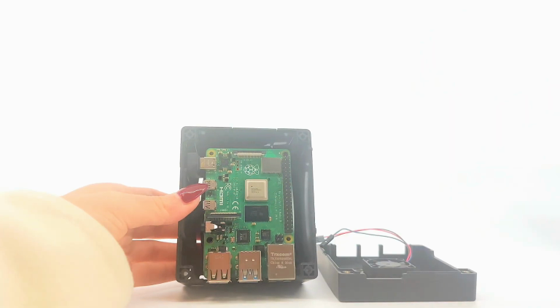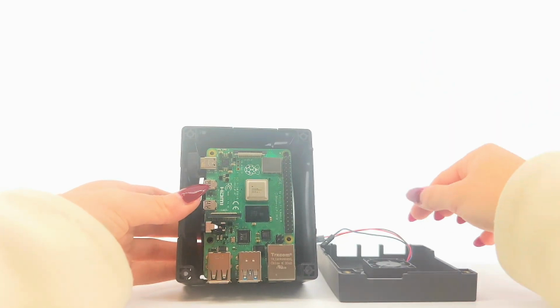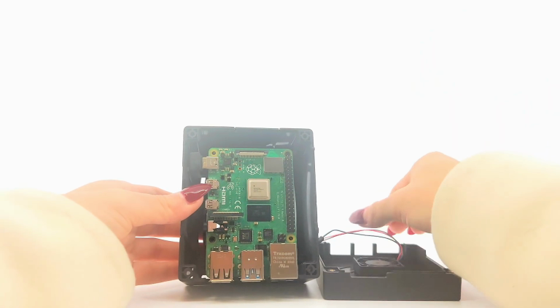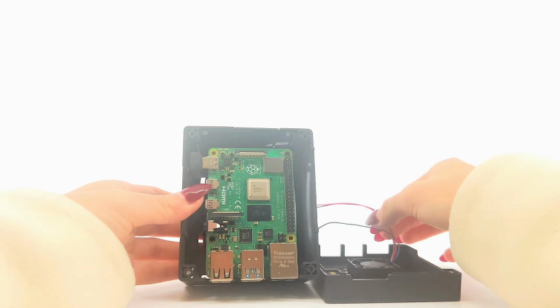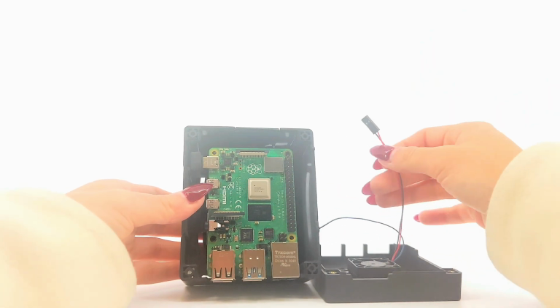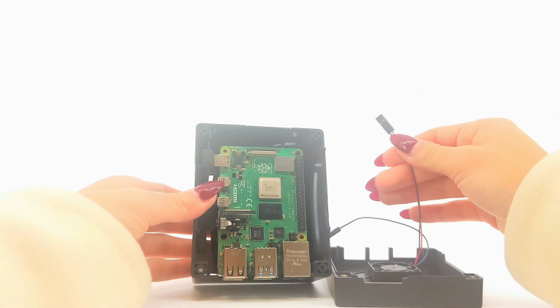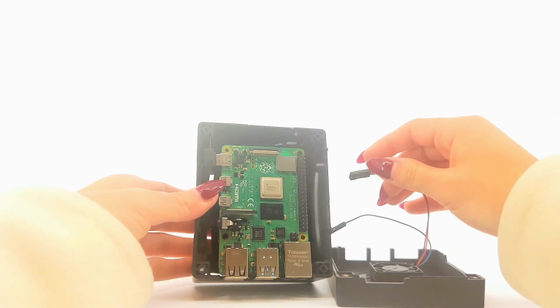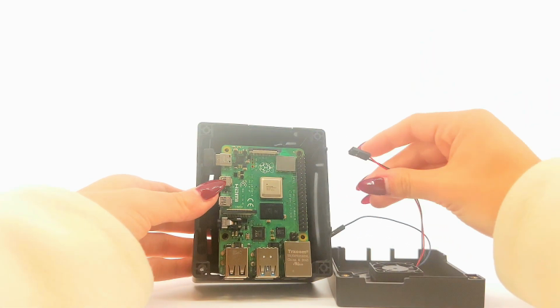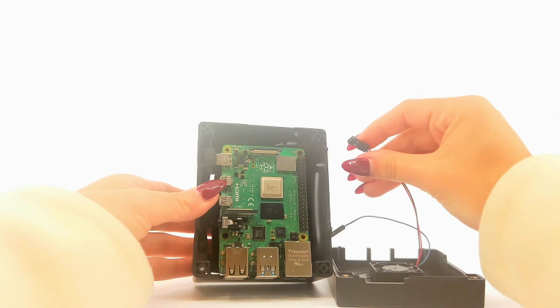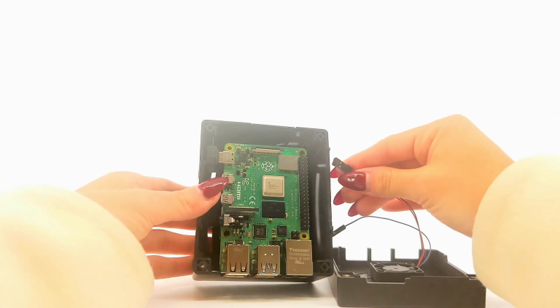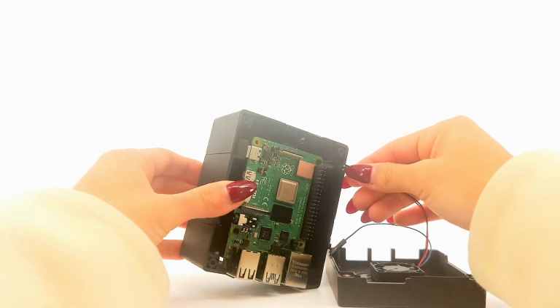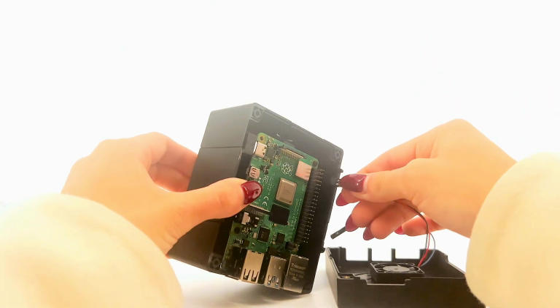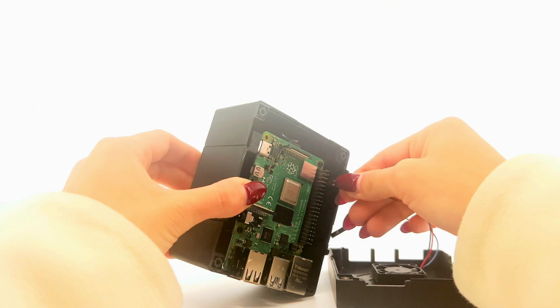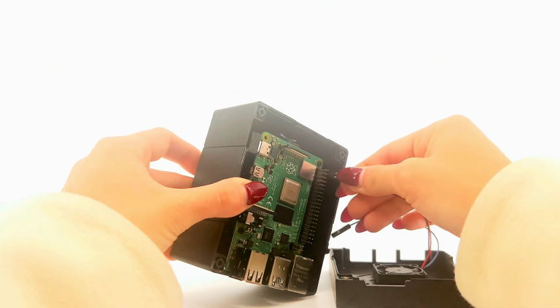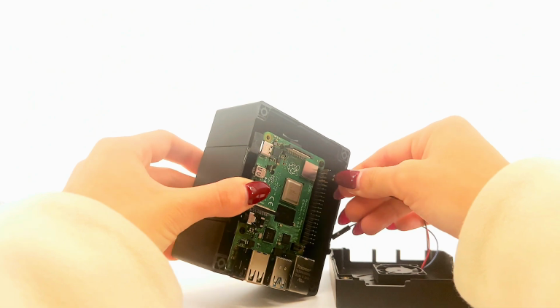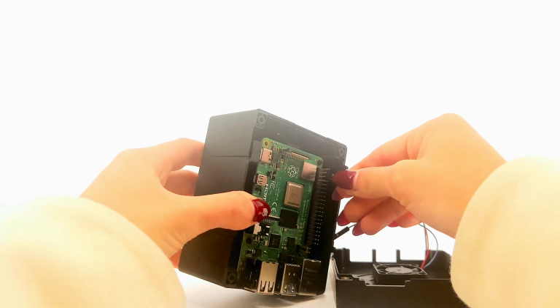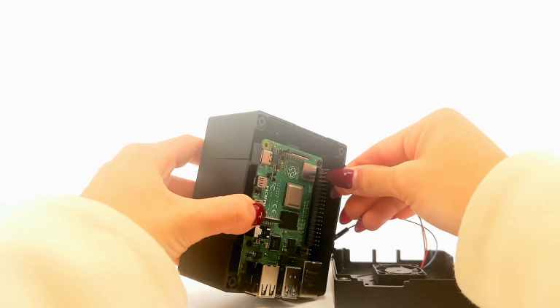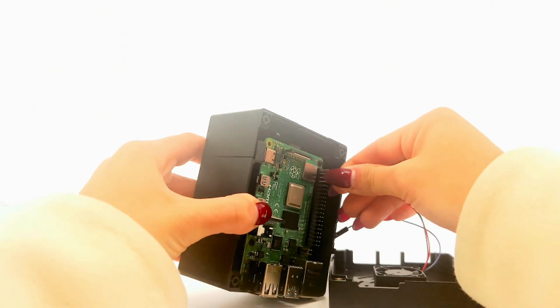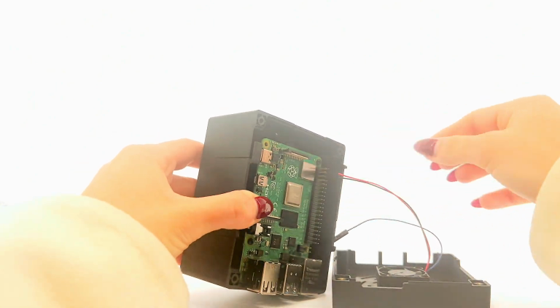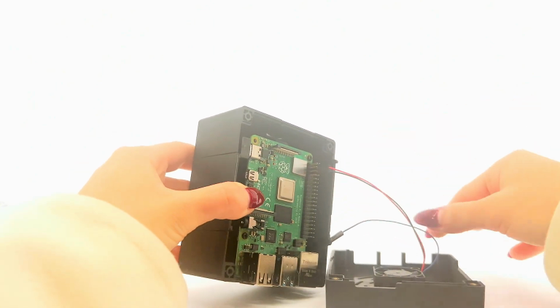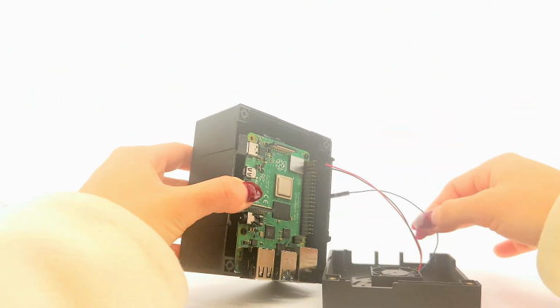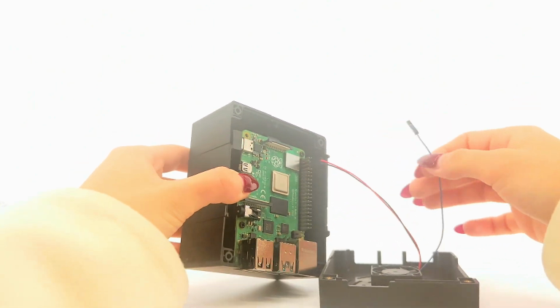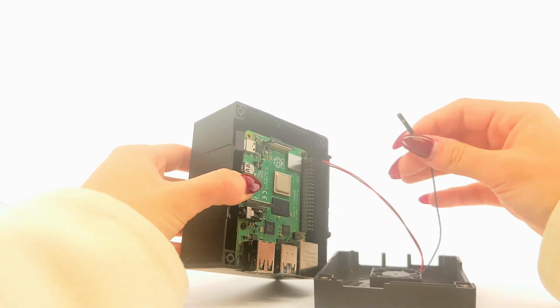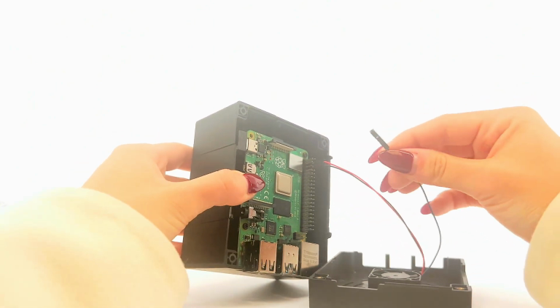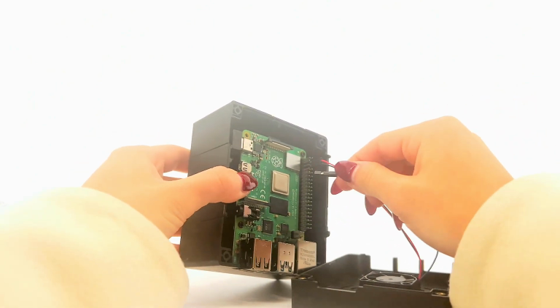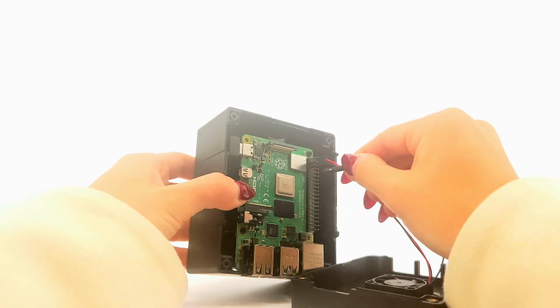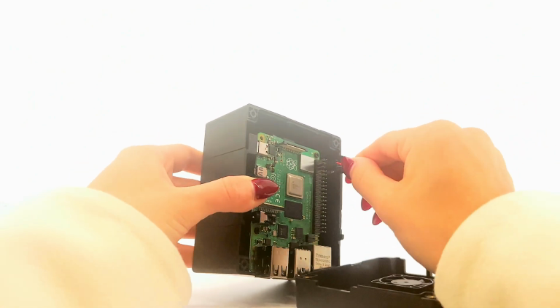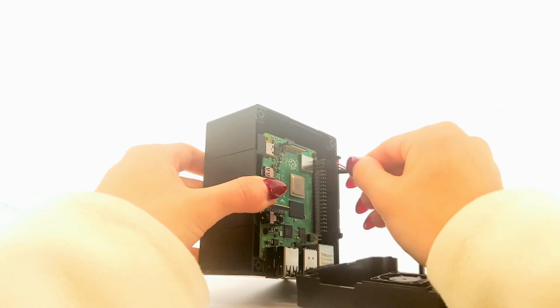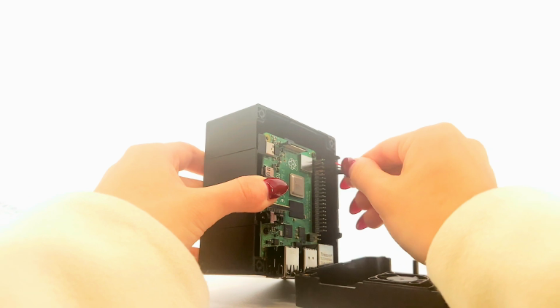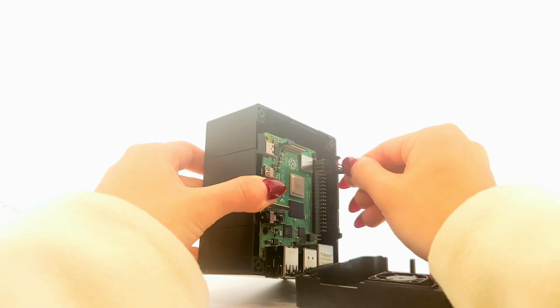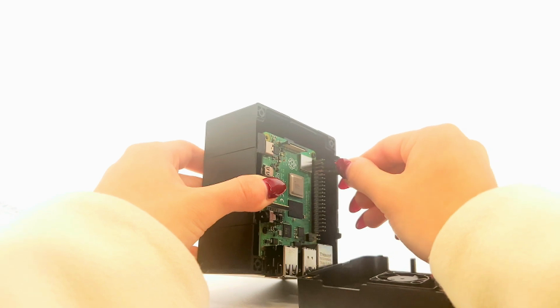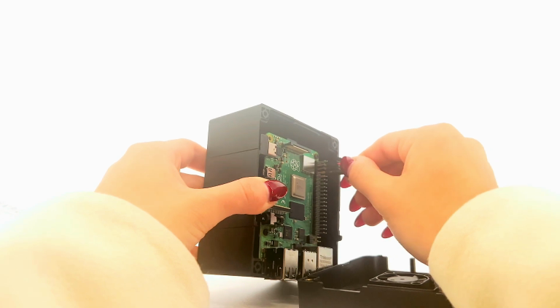Connect the cable connector with the red cable connected to pin 4 and the black cable to pin 6. If you would like to control the fan via the Raspberry Pi OS, then connect the blue cable to pin 8.